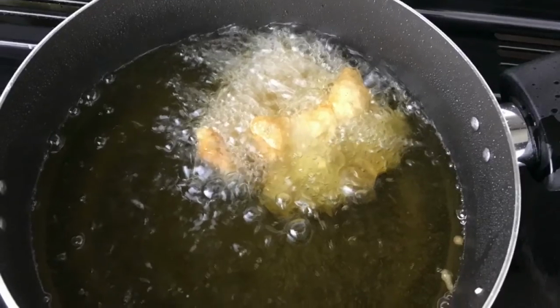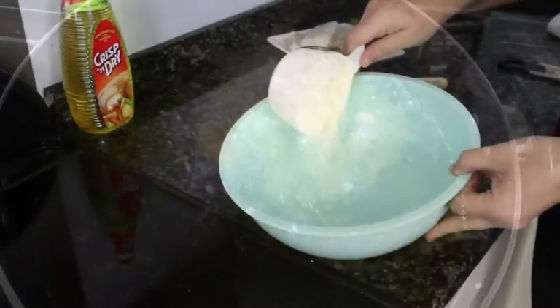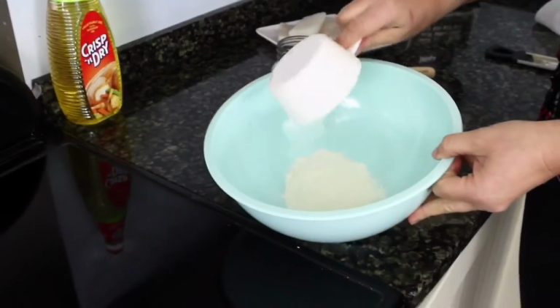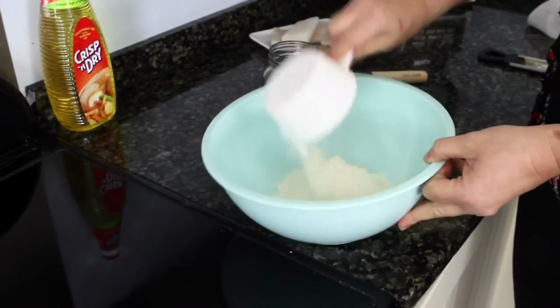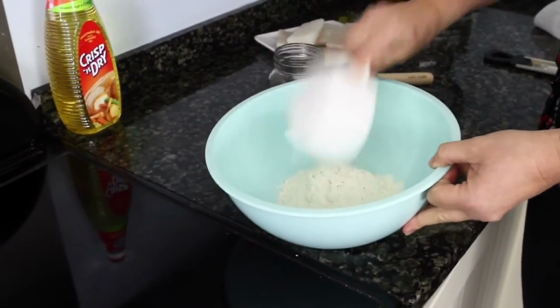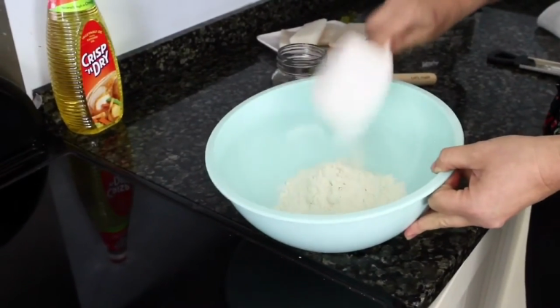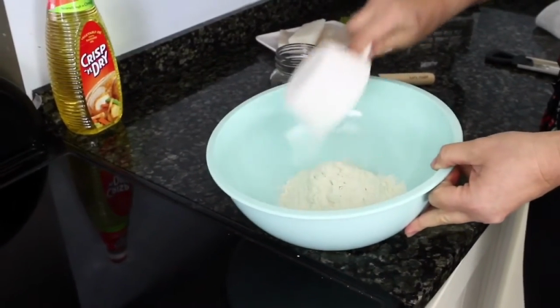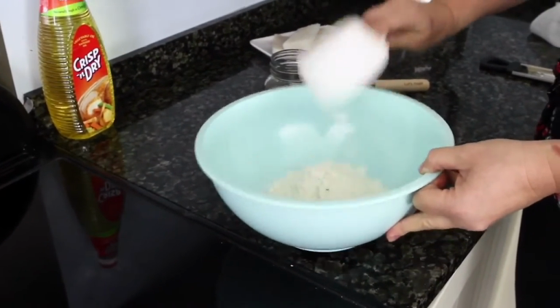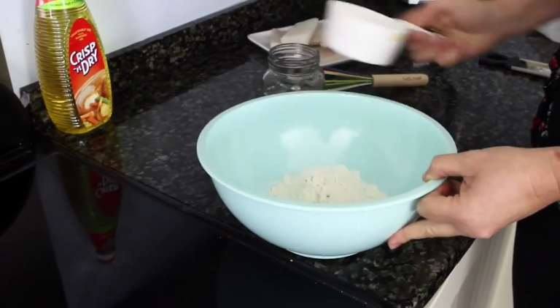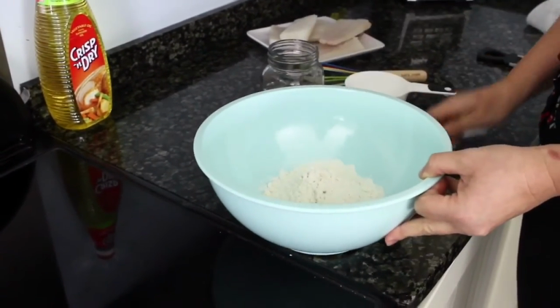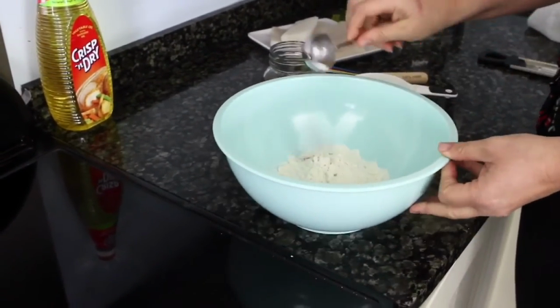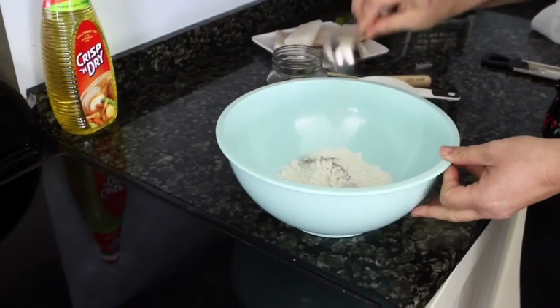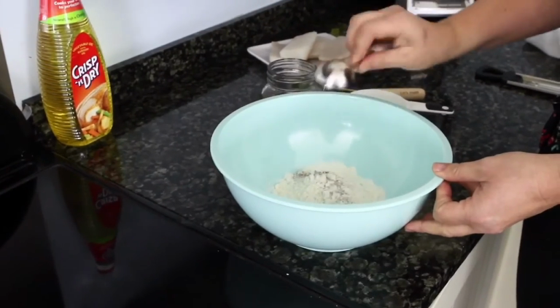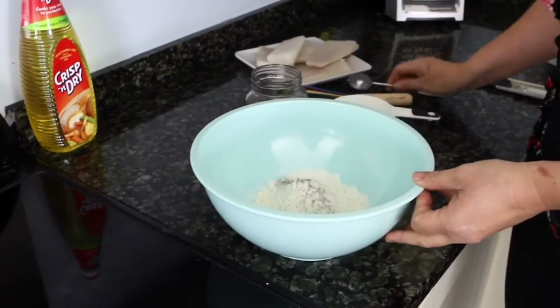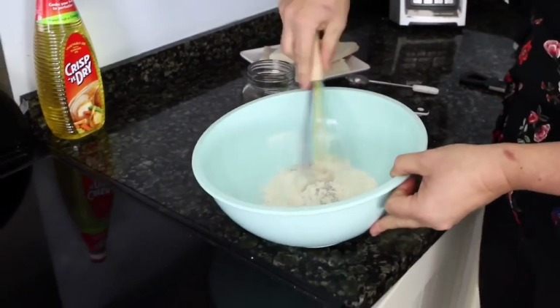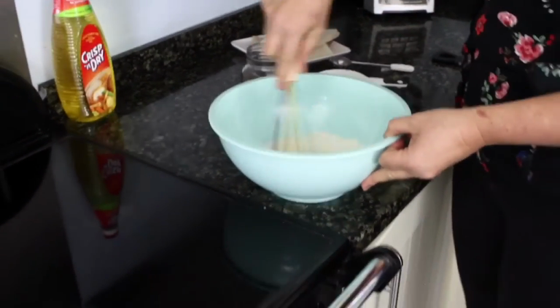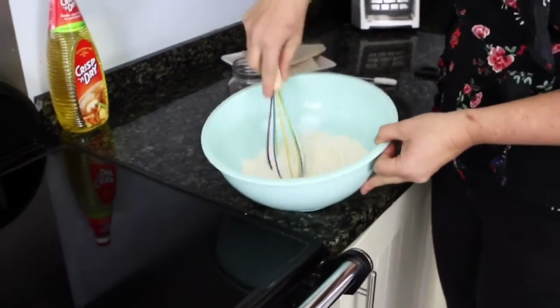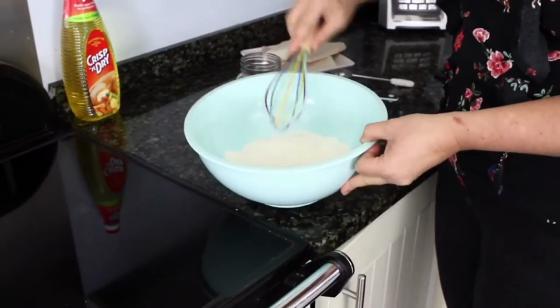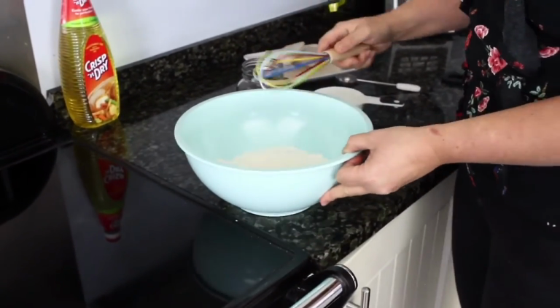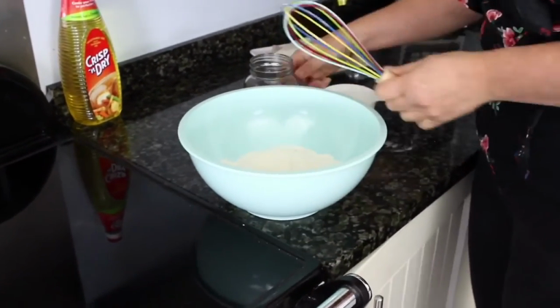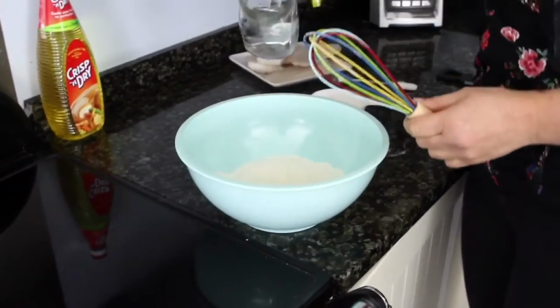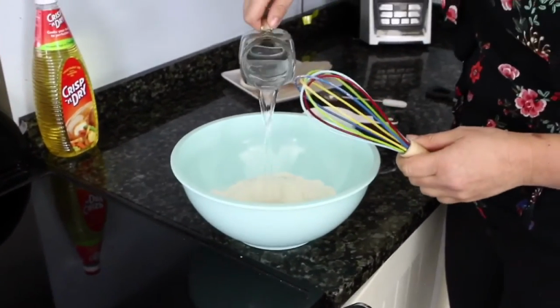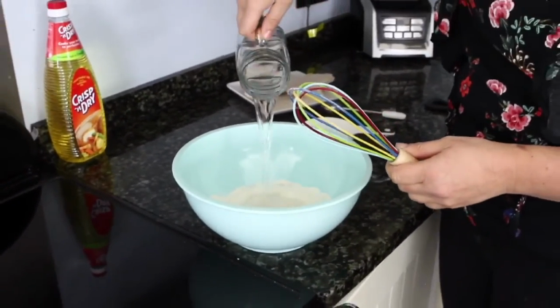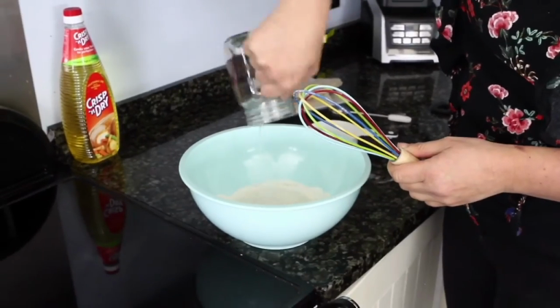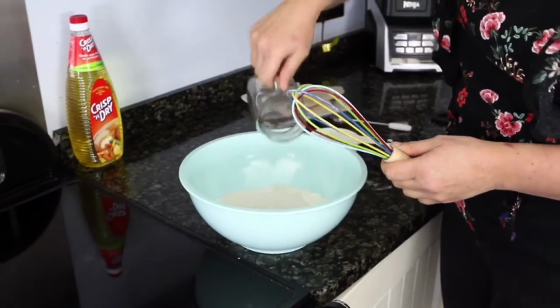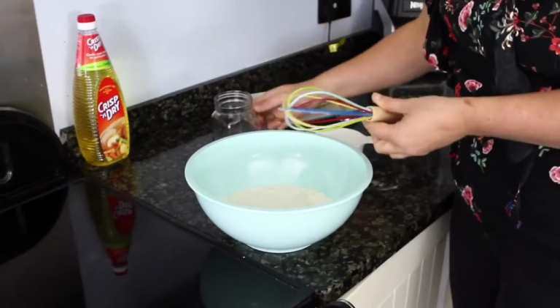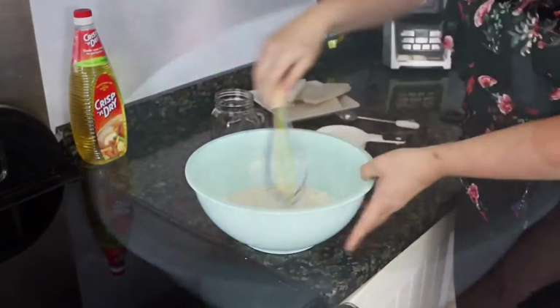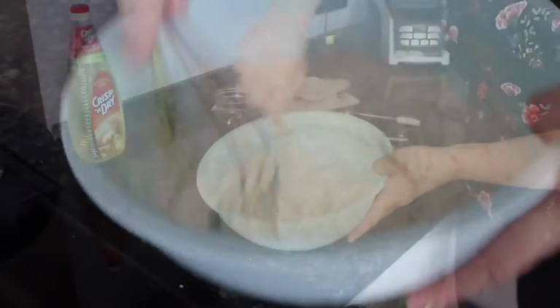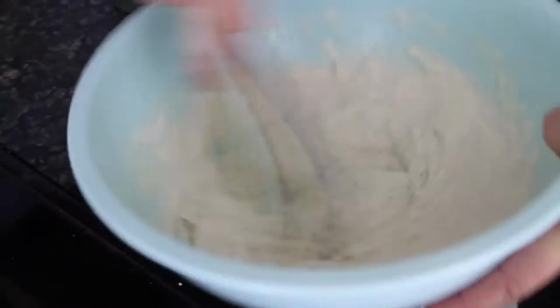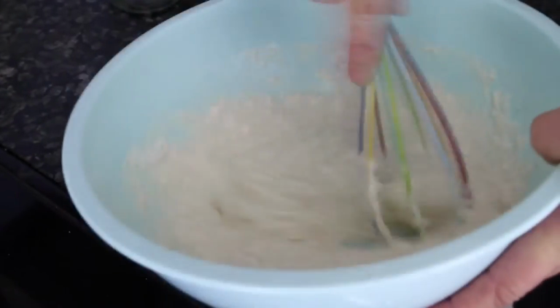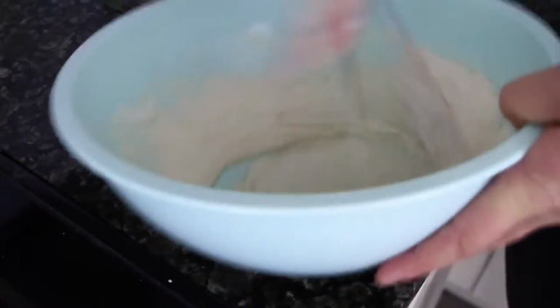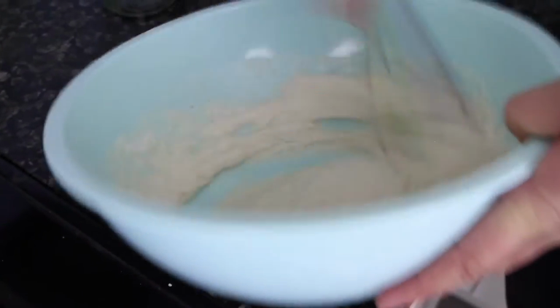To prepare your batter, take a large bowl and pour in the flour, salt and pepper, and make a well in the middle to pour in your sparkling water. Use a whisk and mix the batter well to make a smooth, thickish consistency.